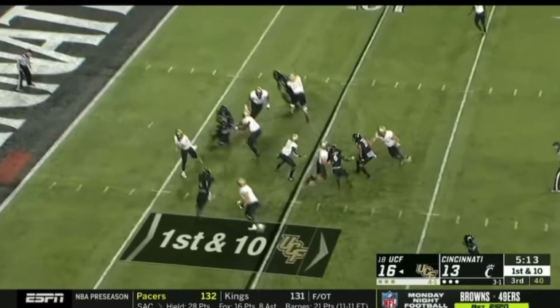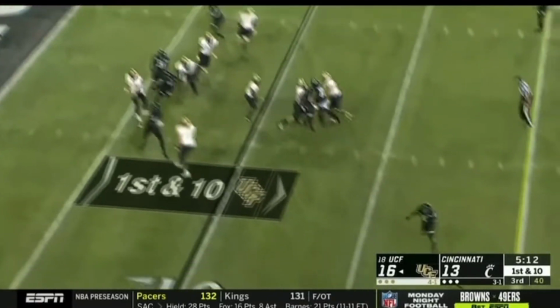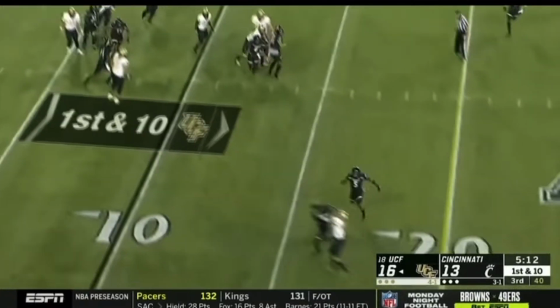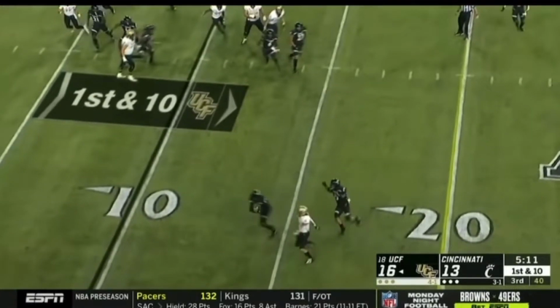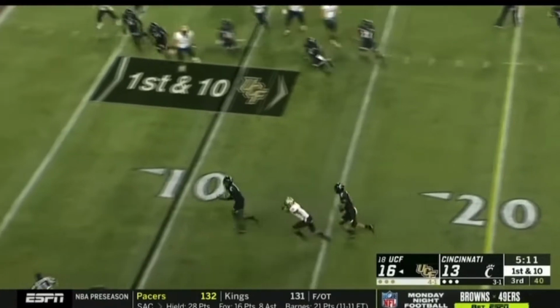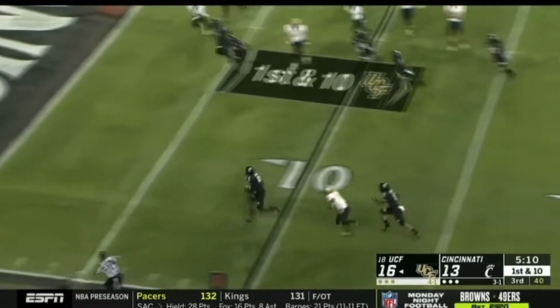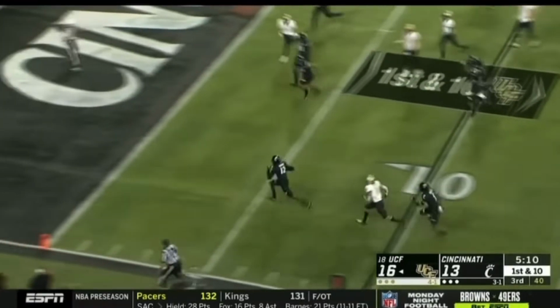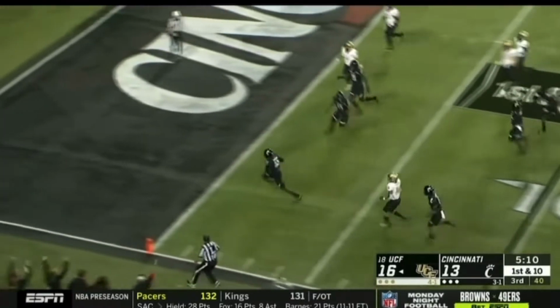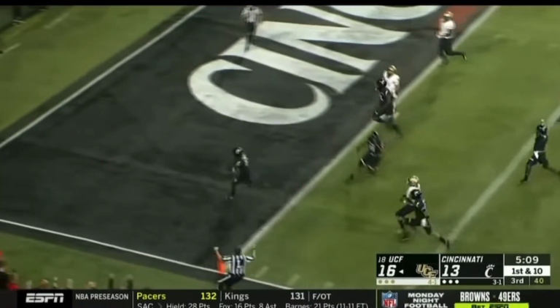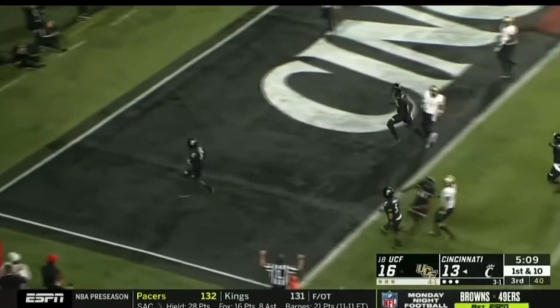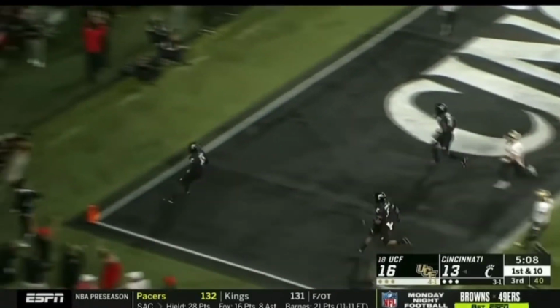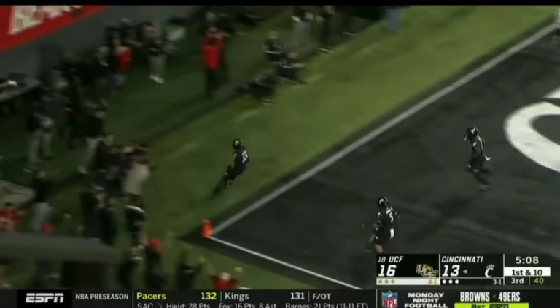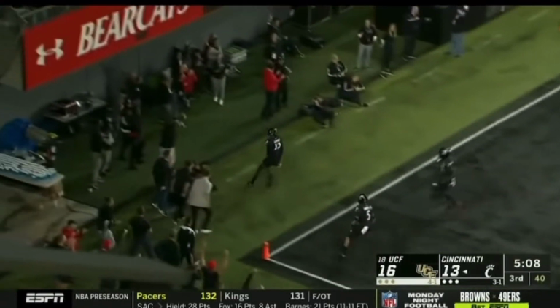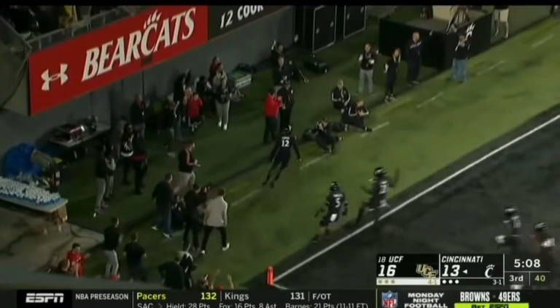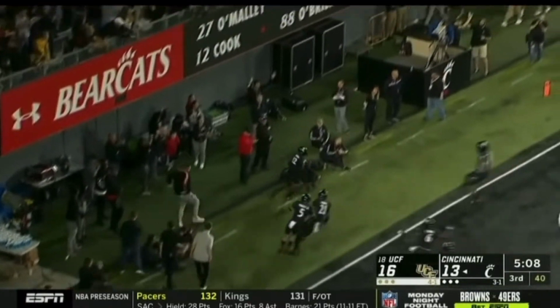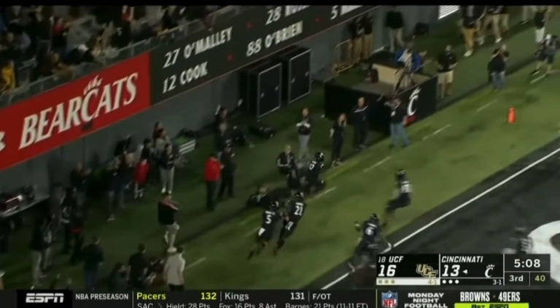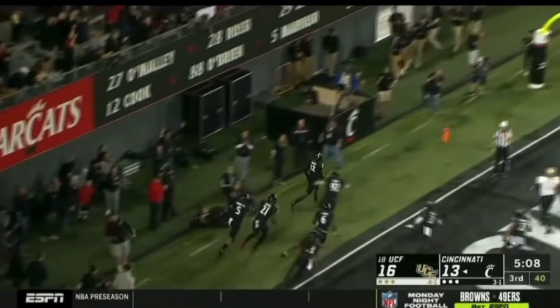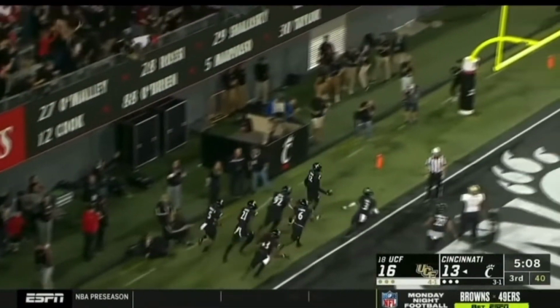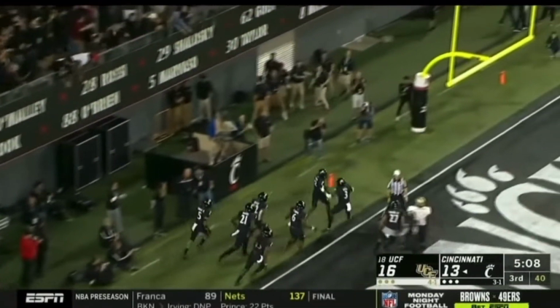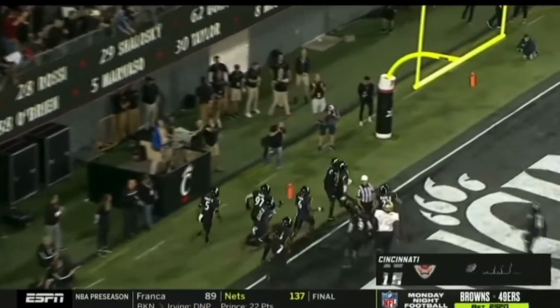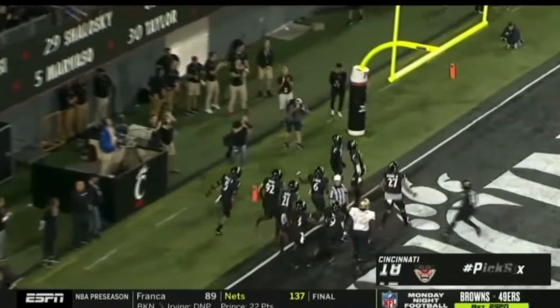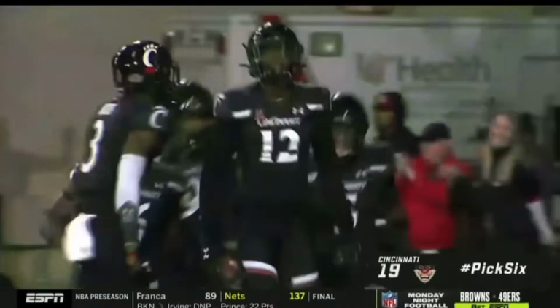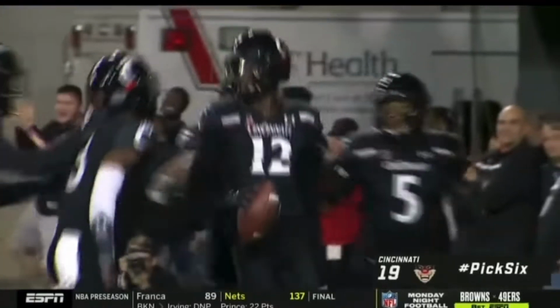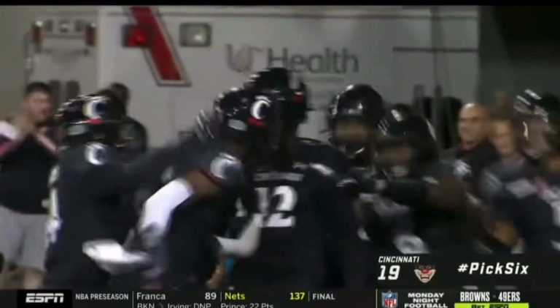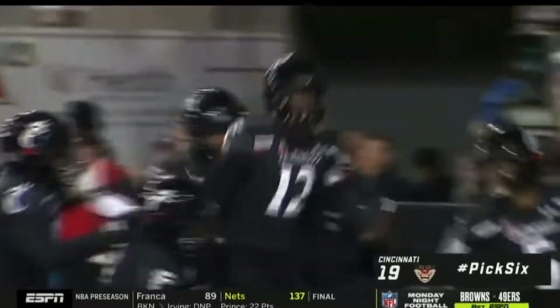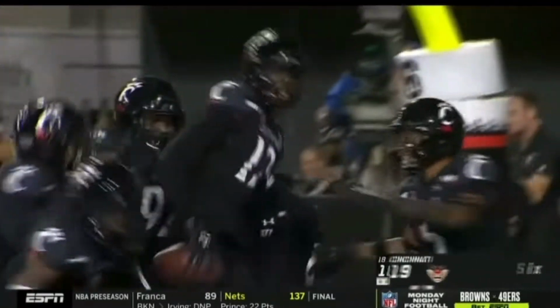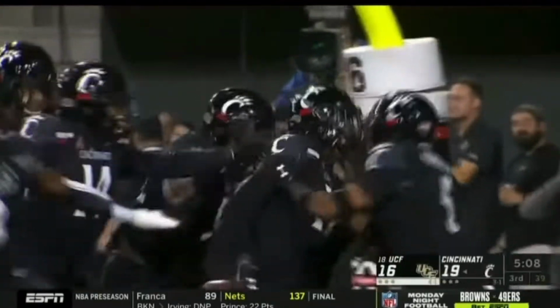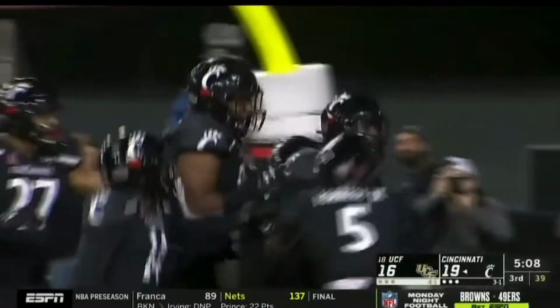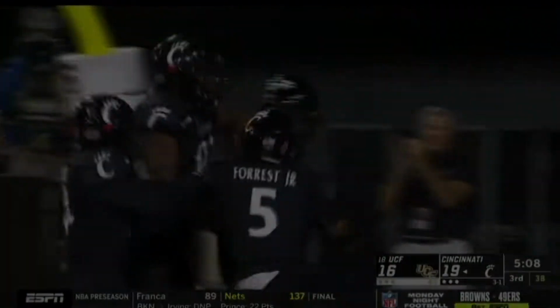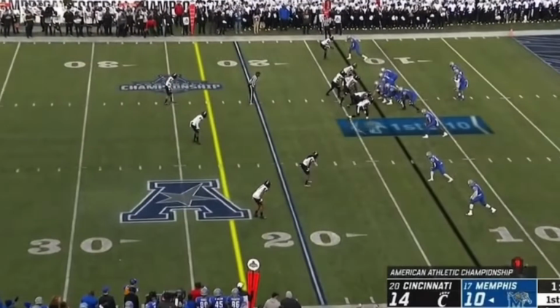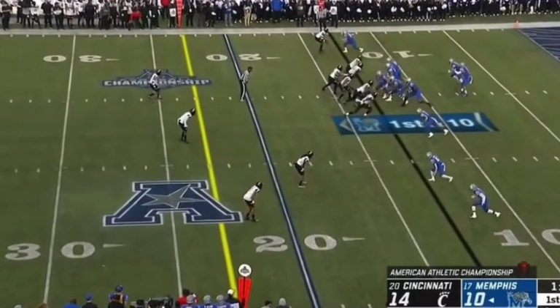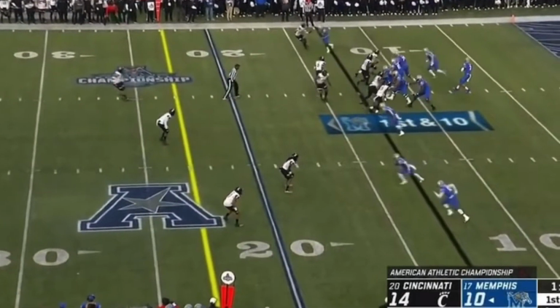Fake to McCray — oh, dangerous pass! That's intercepted! That's going to be a score for Ahmad Gardner, the freshman. It is kind of a swivel interception. He picks six. Cincinnati didn't receive that bid.